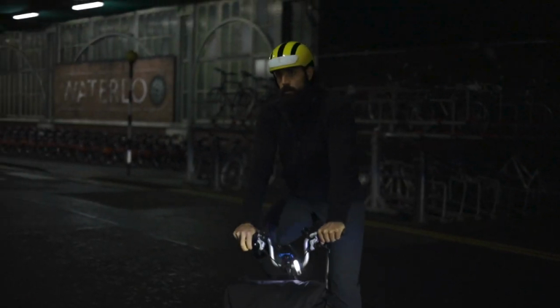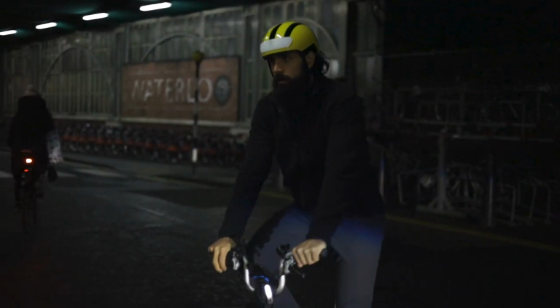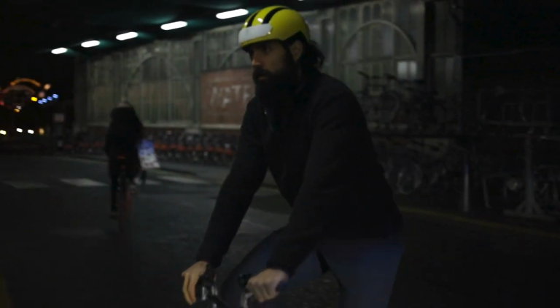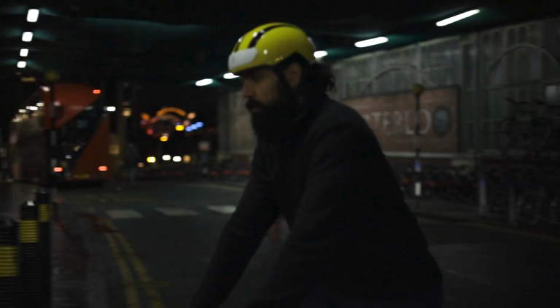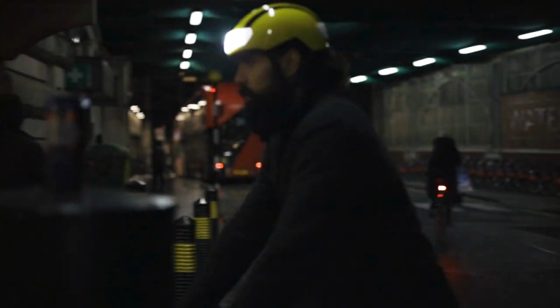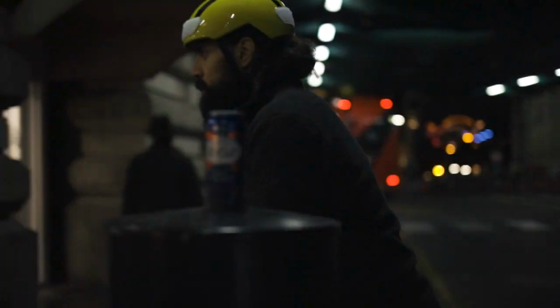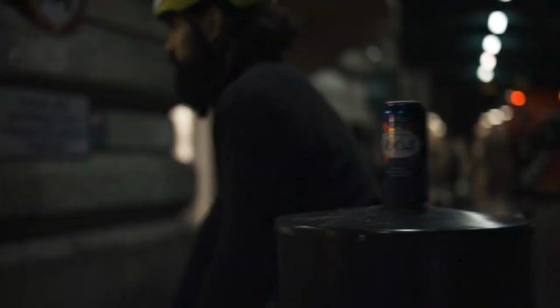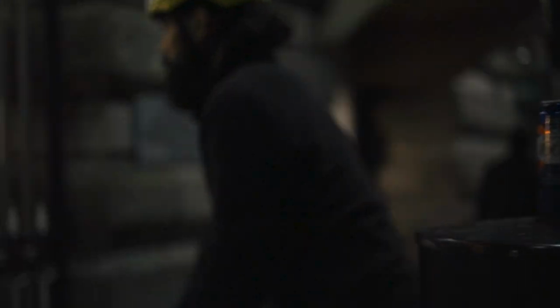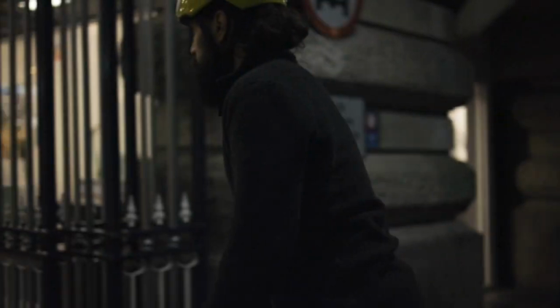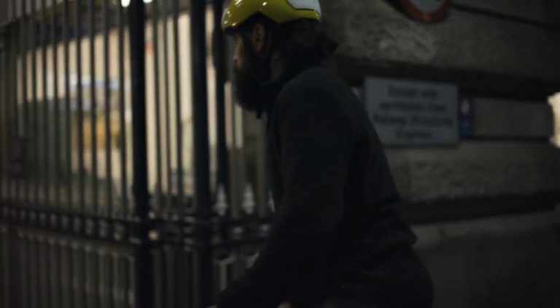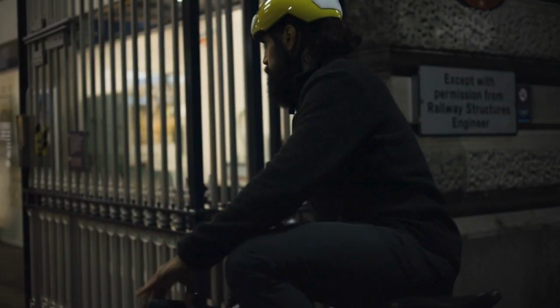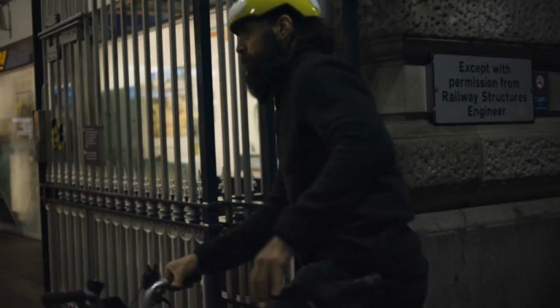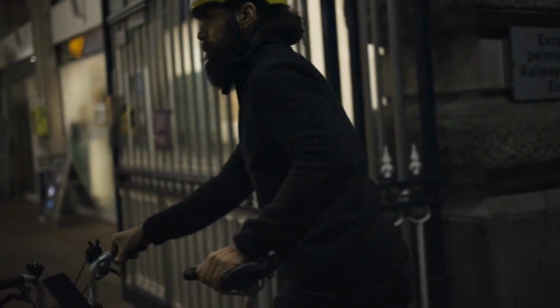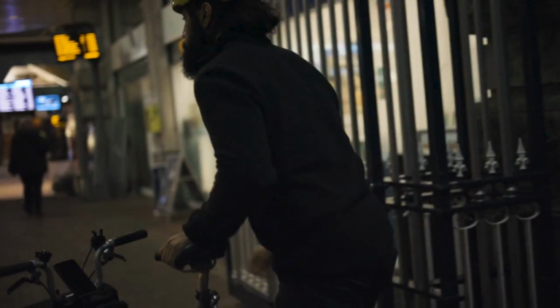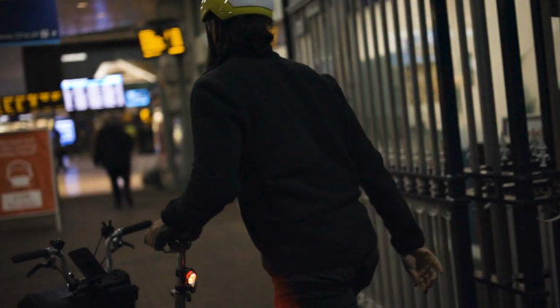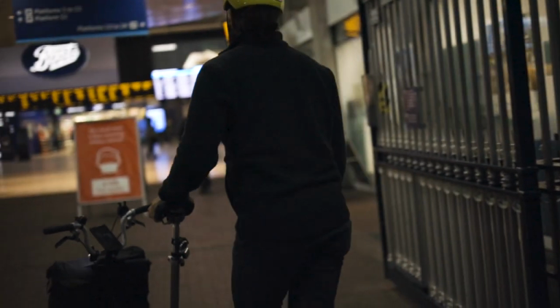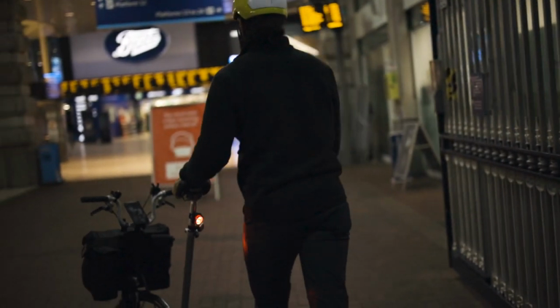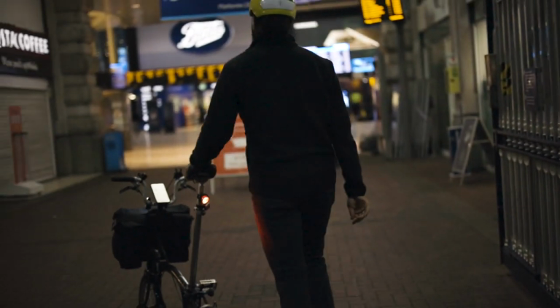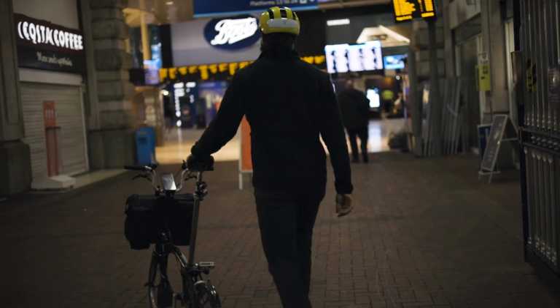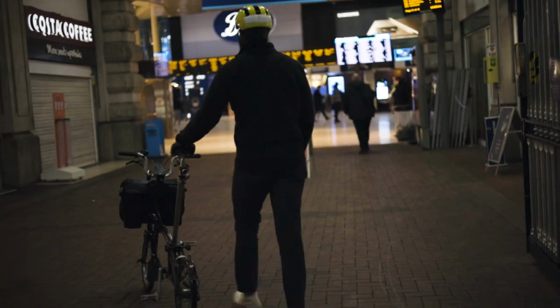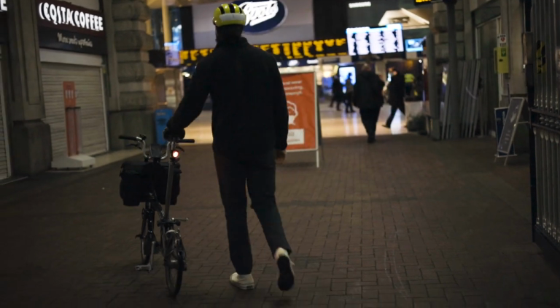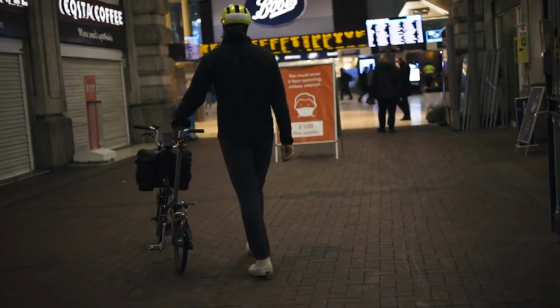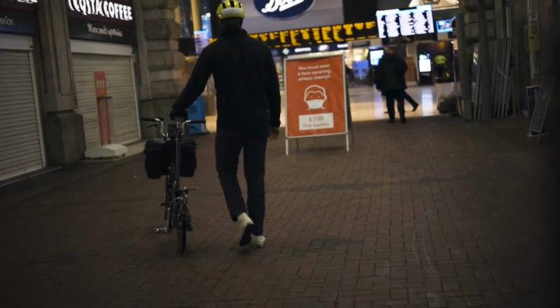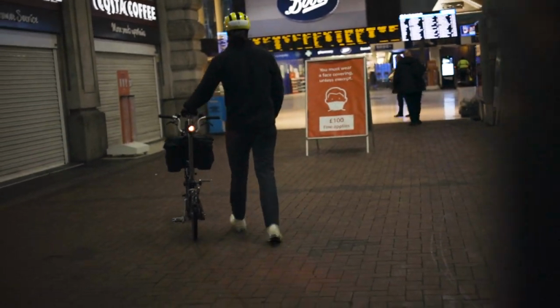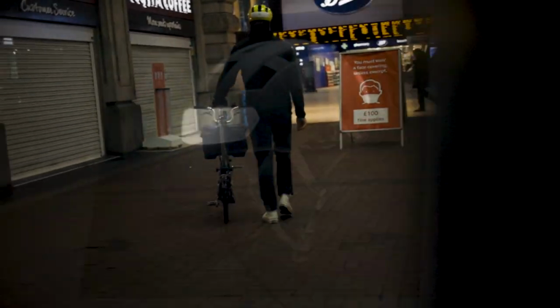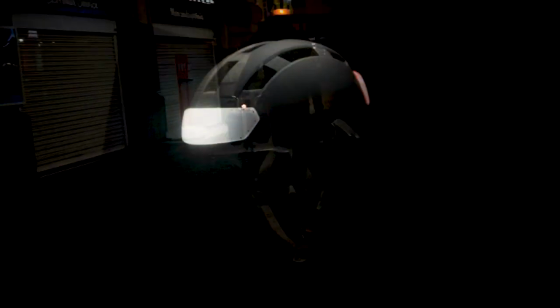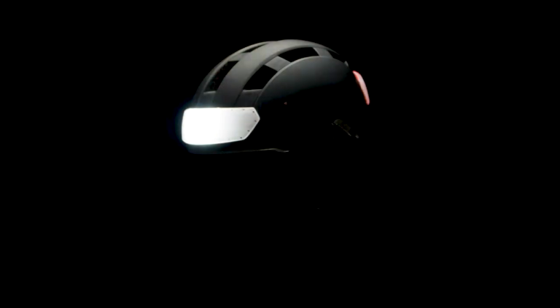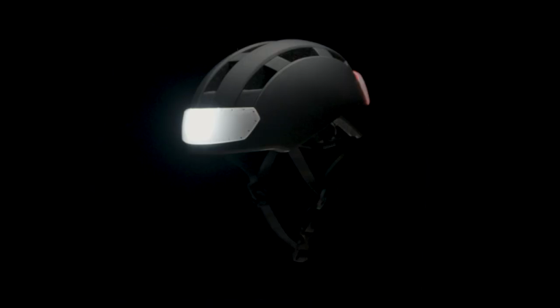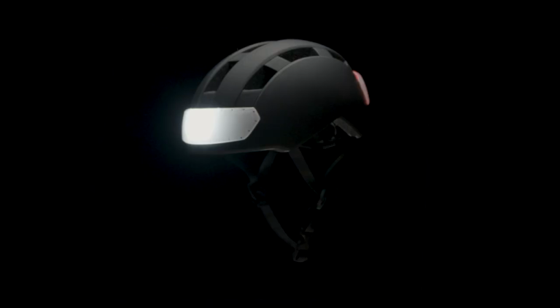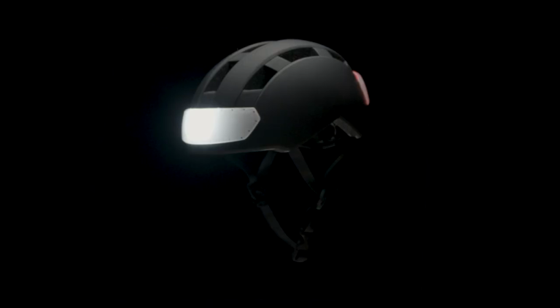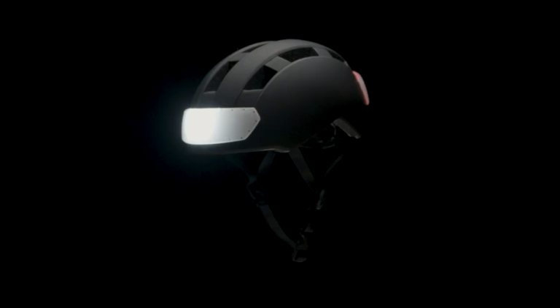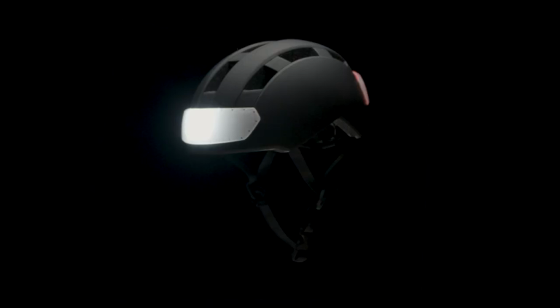Our new design aesthetic has been created to celebrate all riders, no matter their background and whatever their choice of transport. The Torch One — seen in a new light.